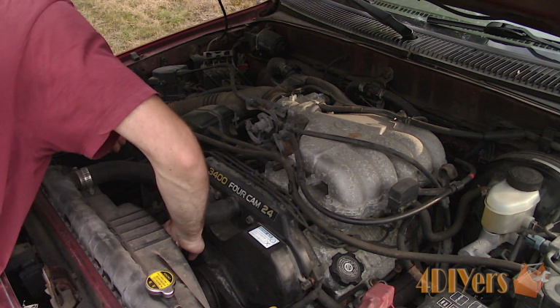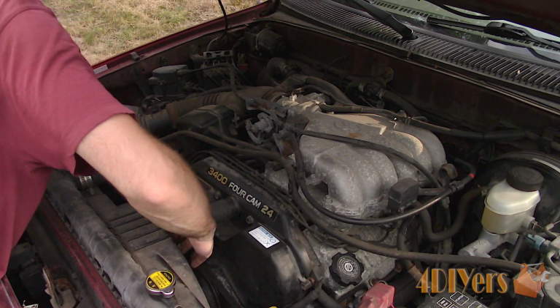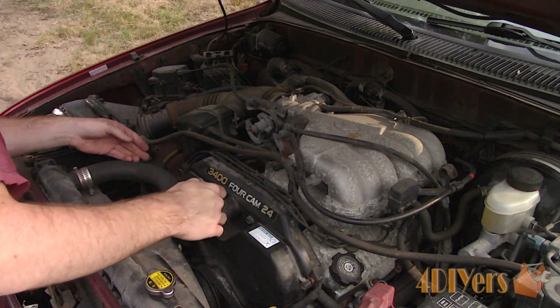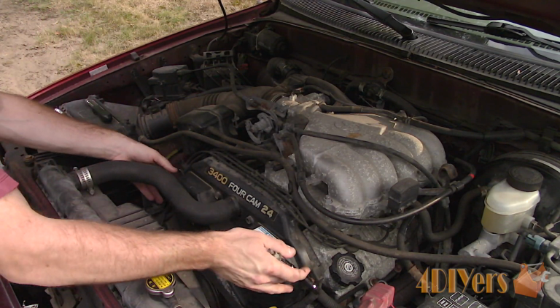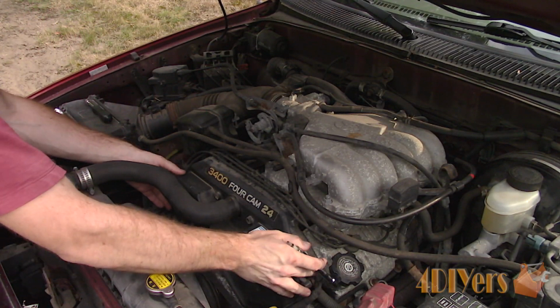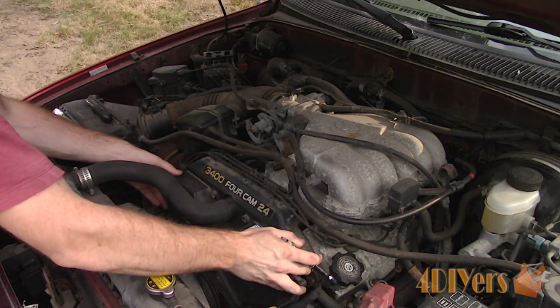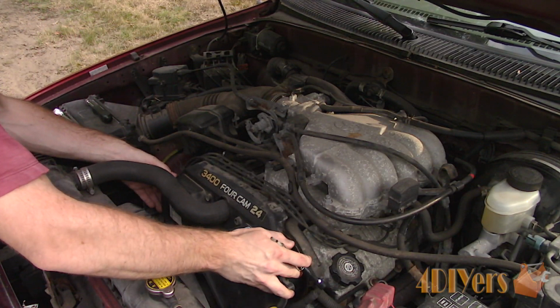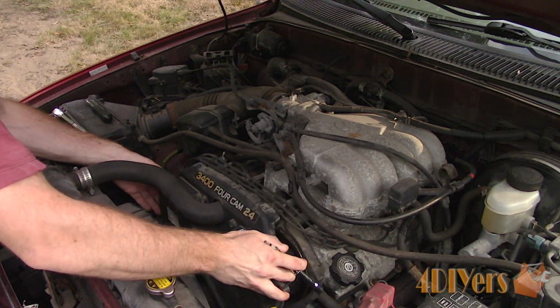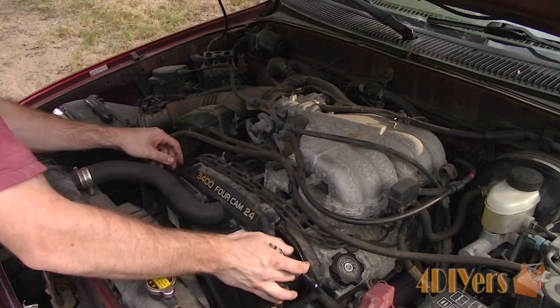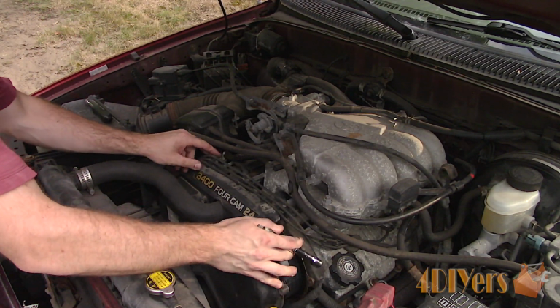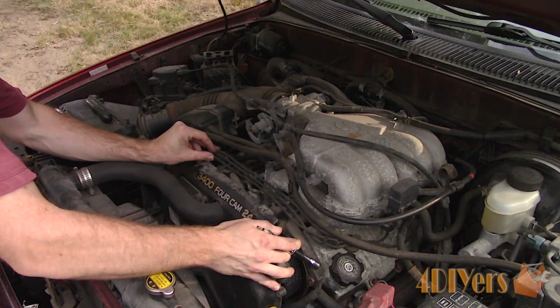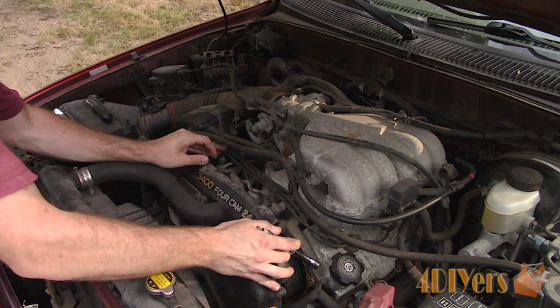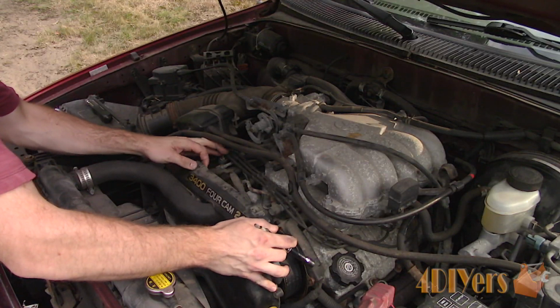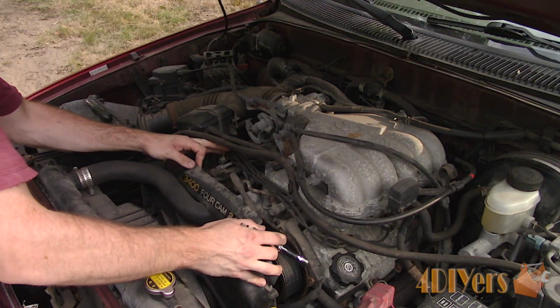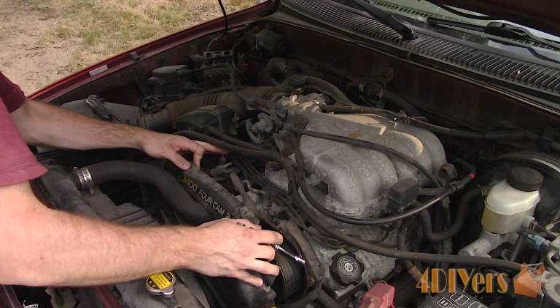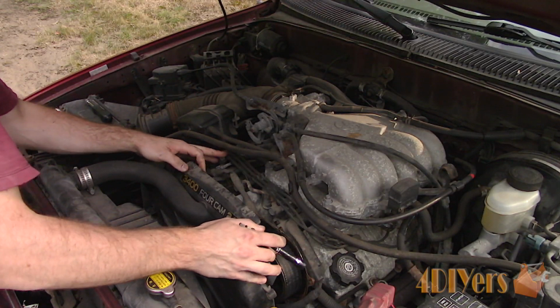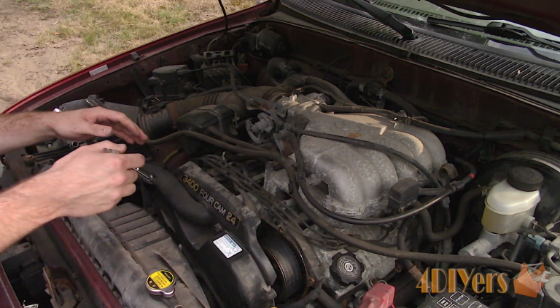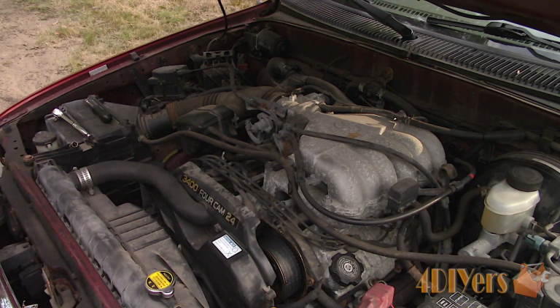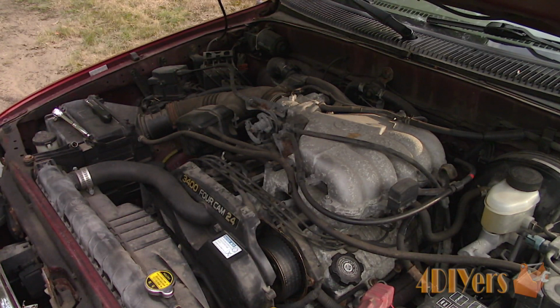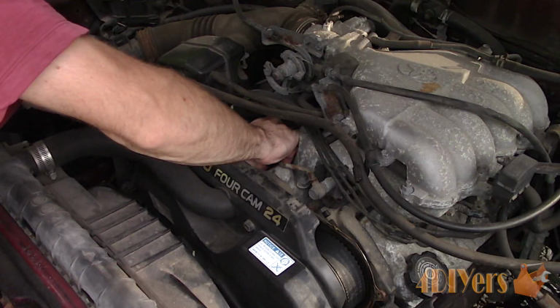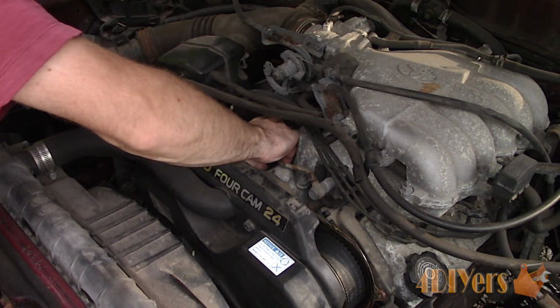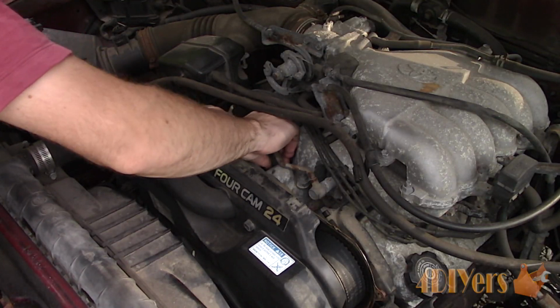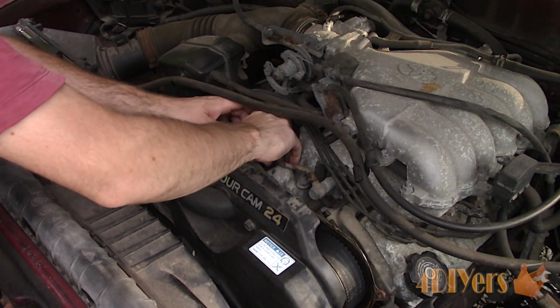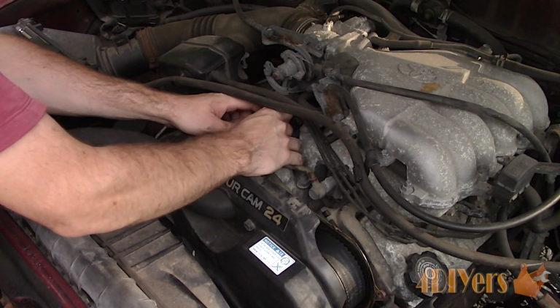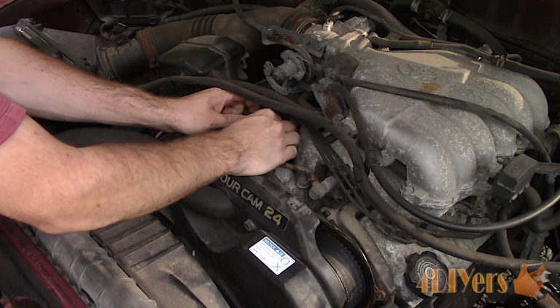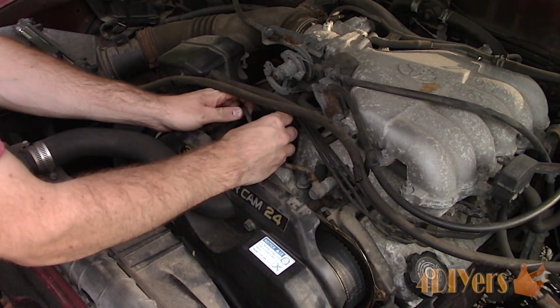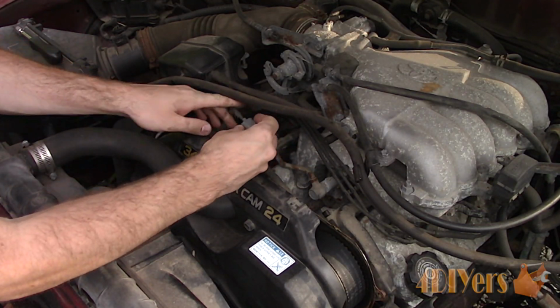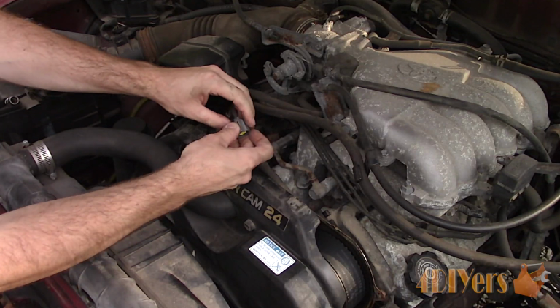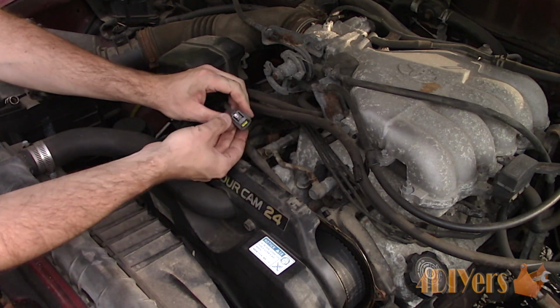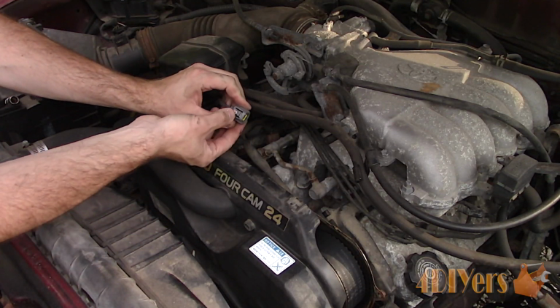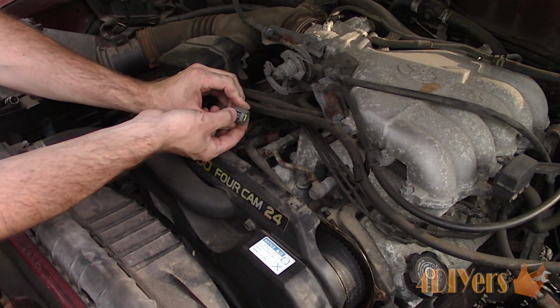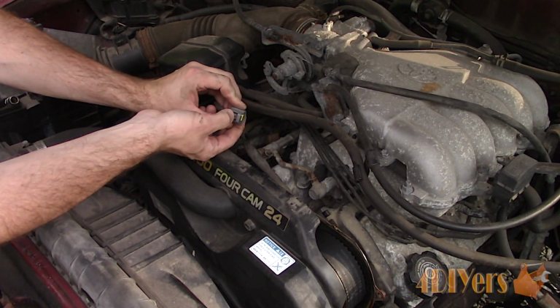Pull the timing belt cover back. This is also a great time to inspect the condition of your timing belt. Press the tang on one side of the electrical connector and remove it from the sensor.